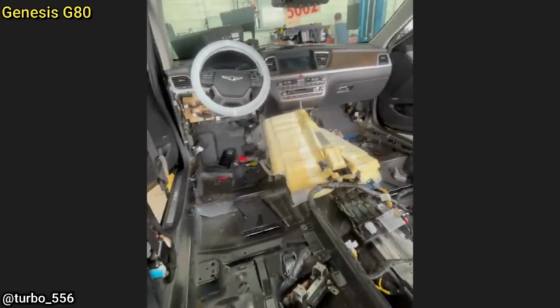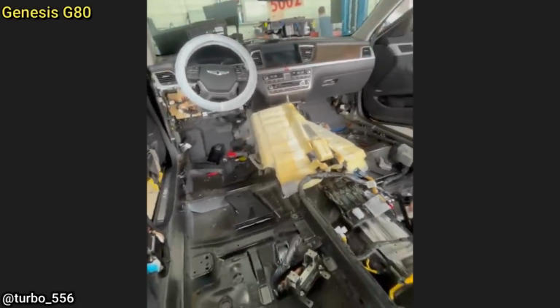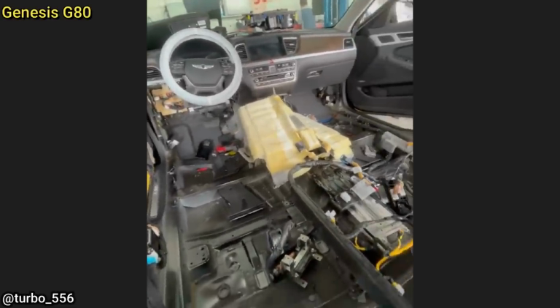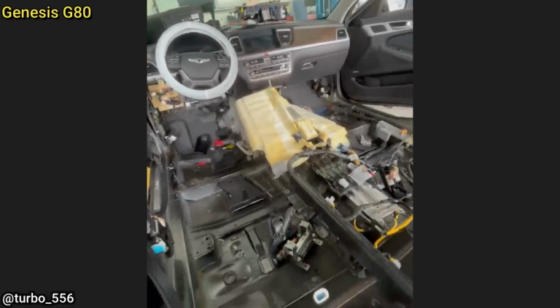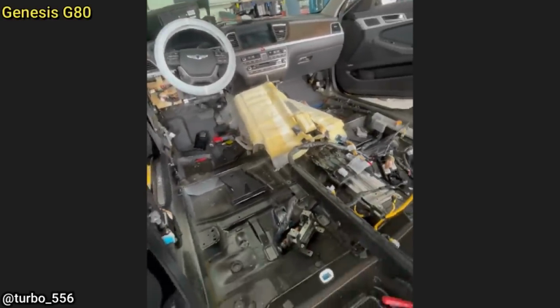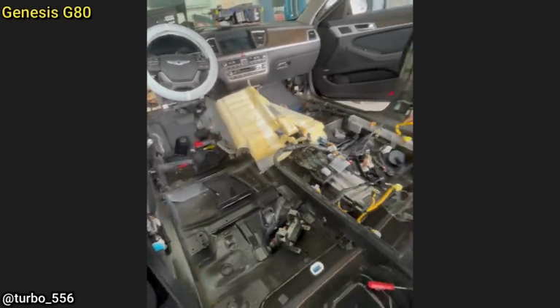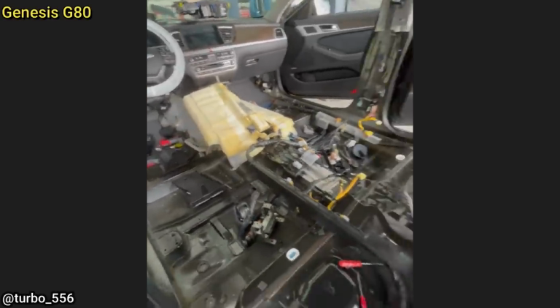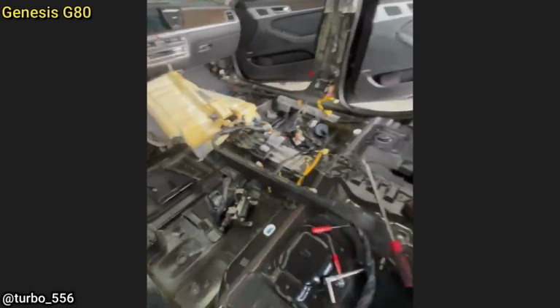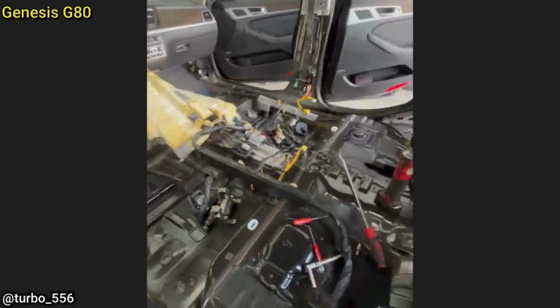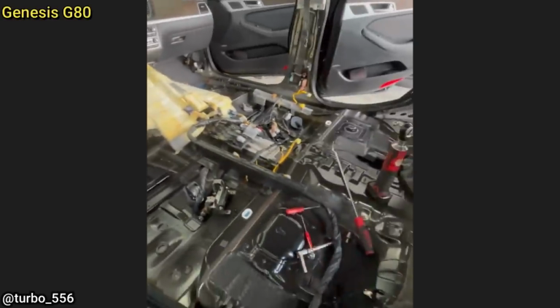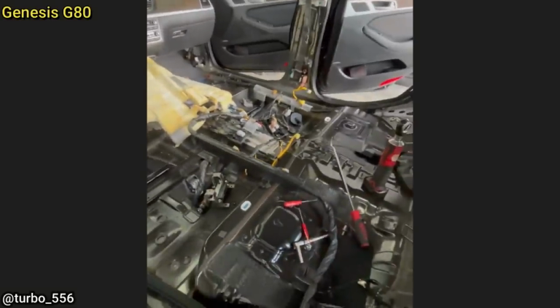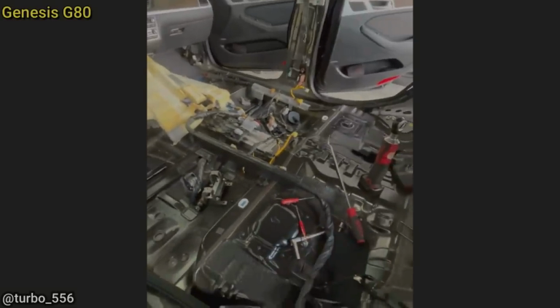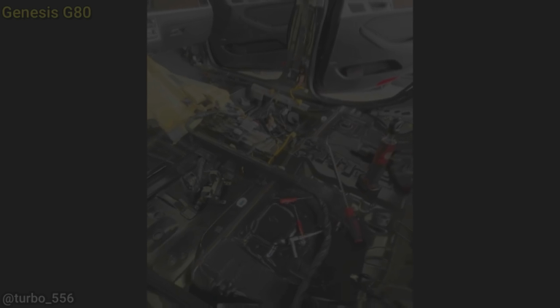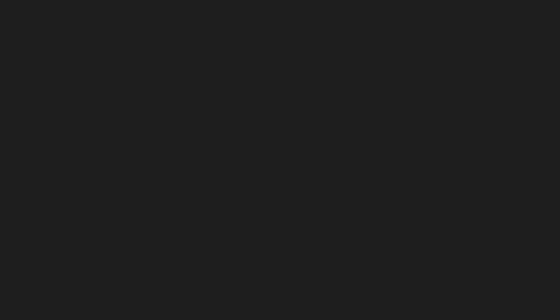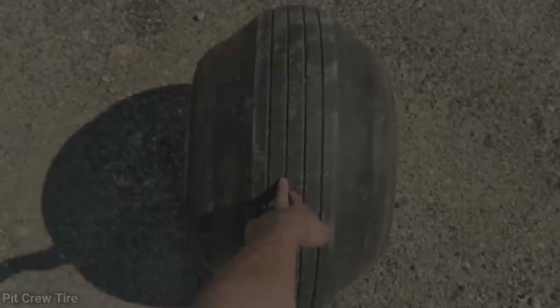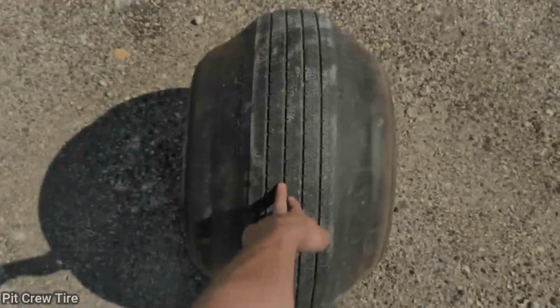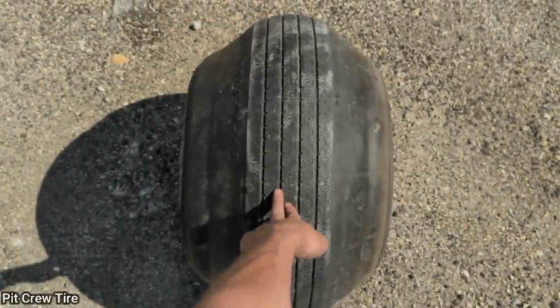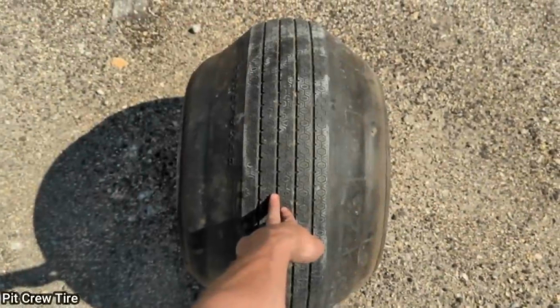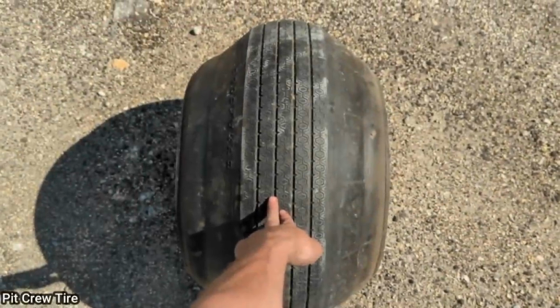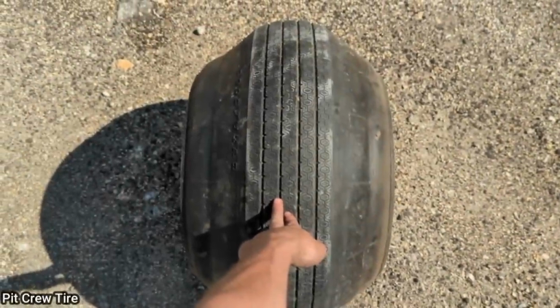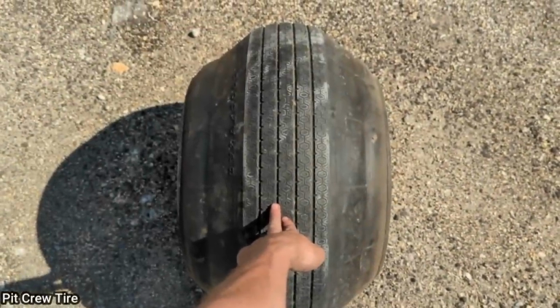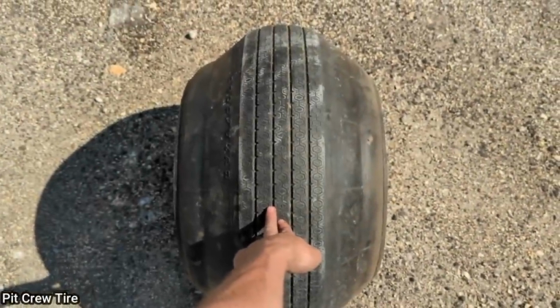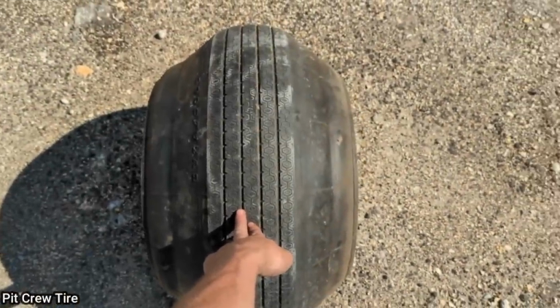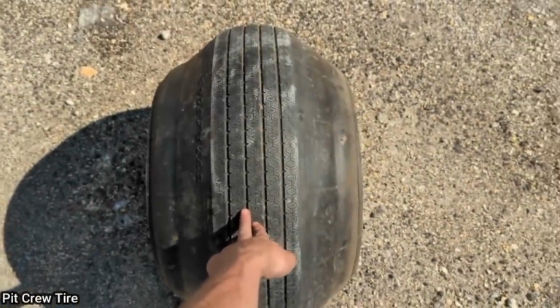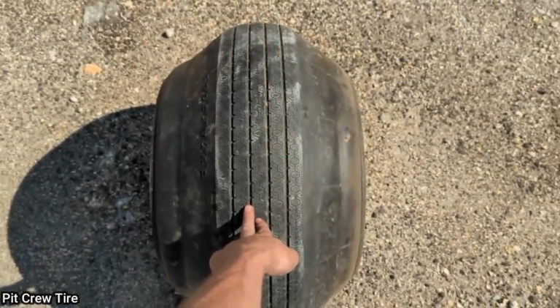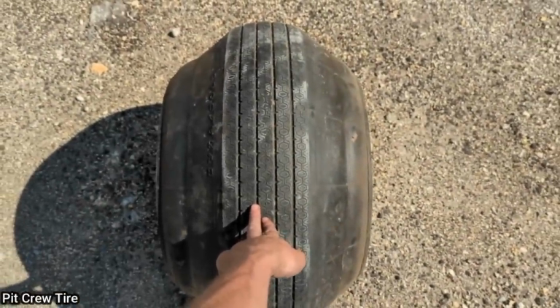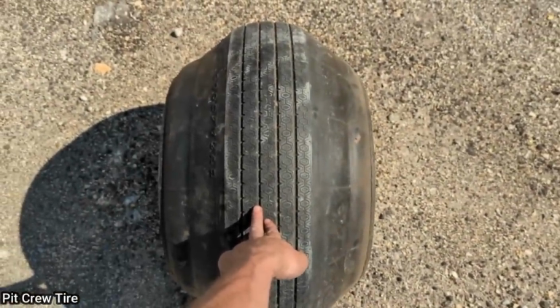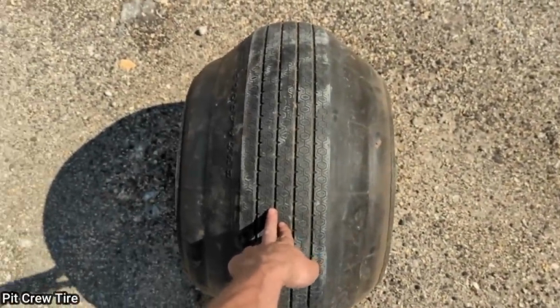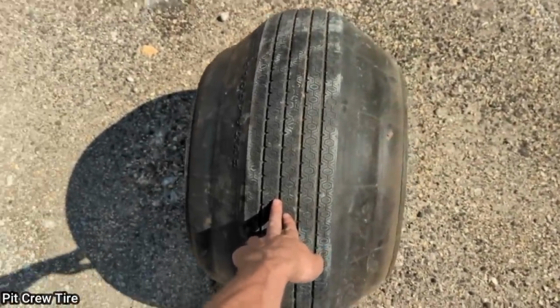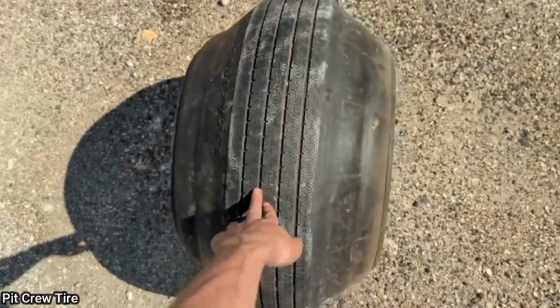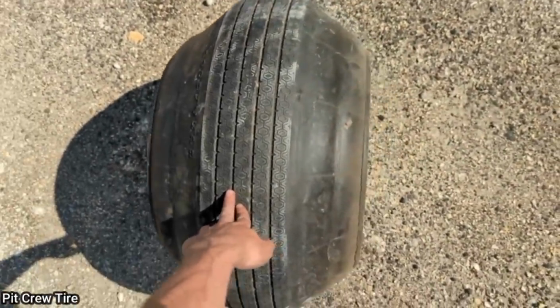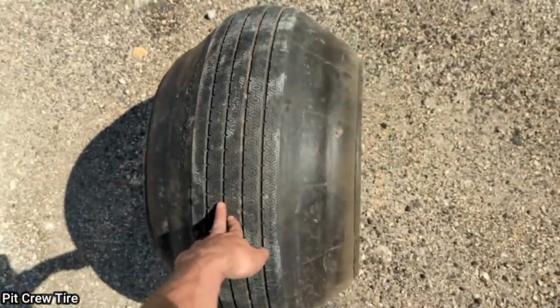This clip was sent in from a viewer of an older spare tire he removed from the vehicle. He said he's never seen a tire do this before.